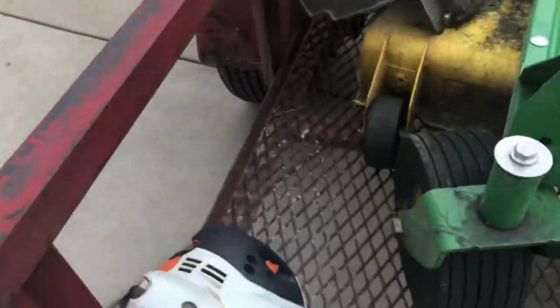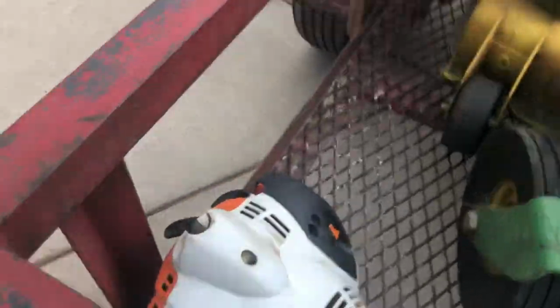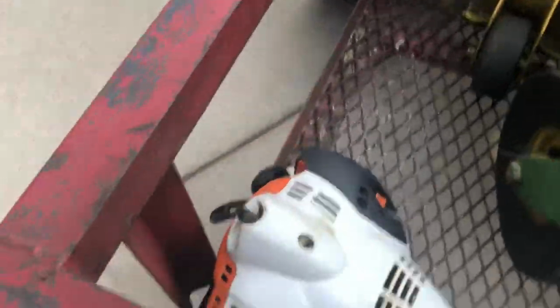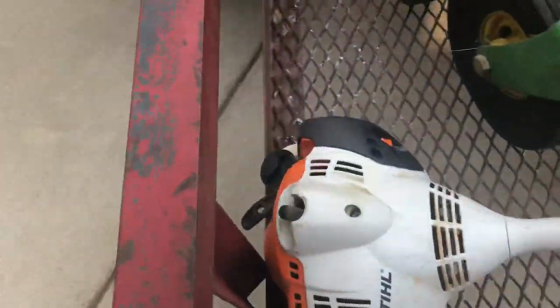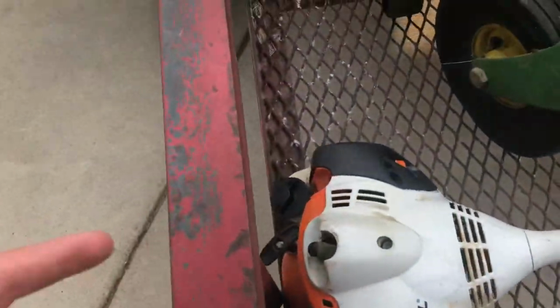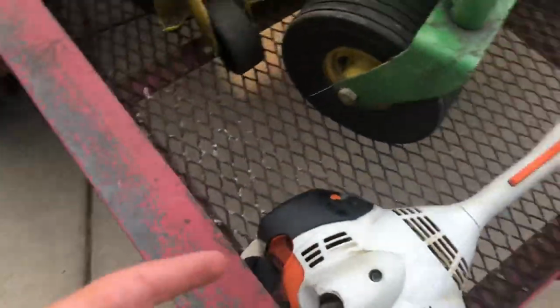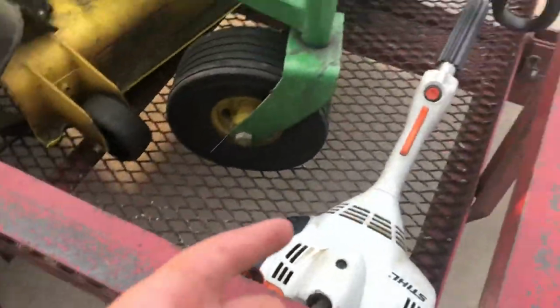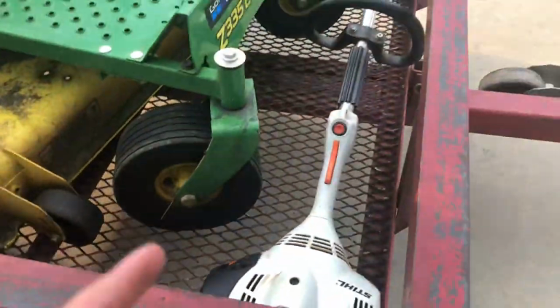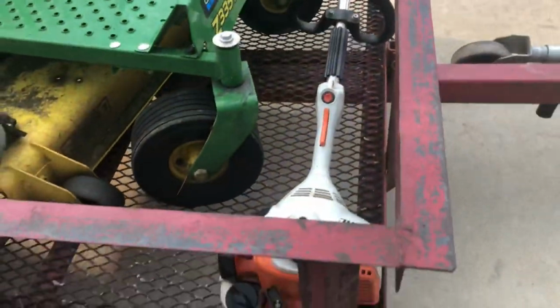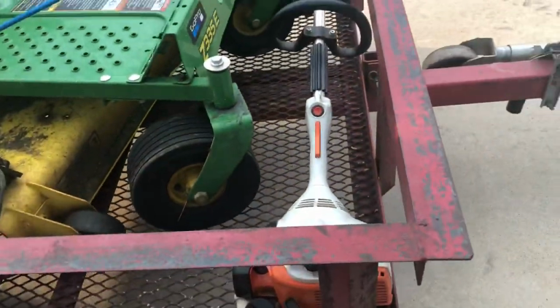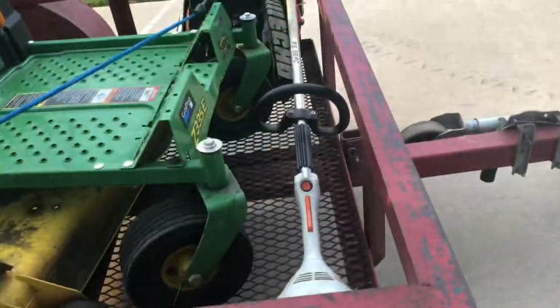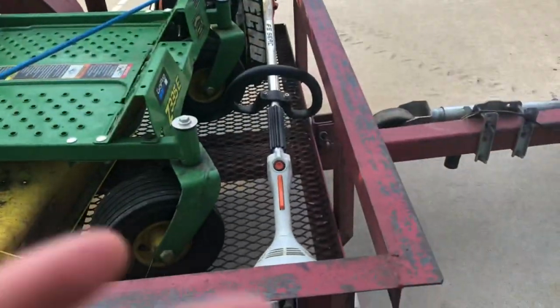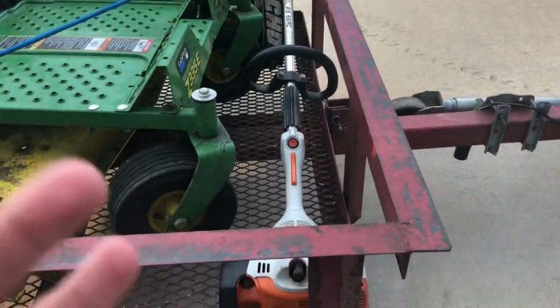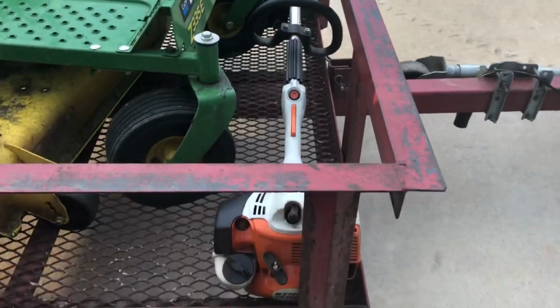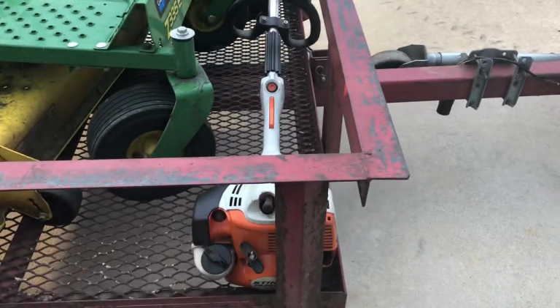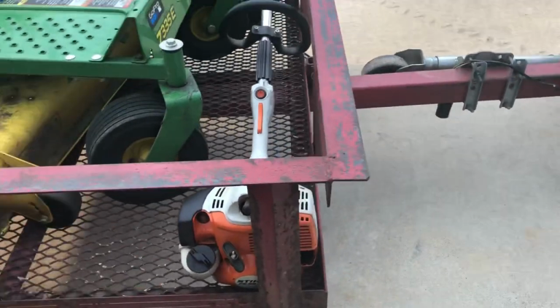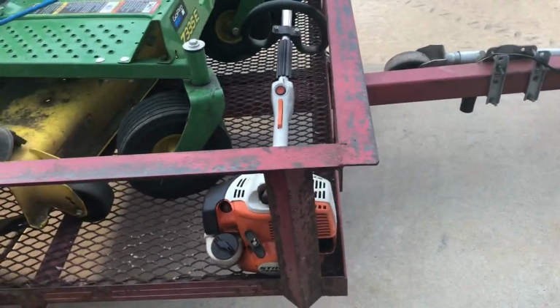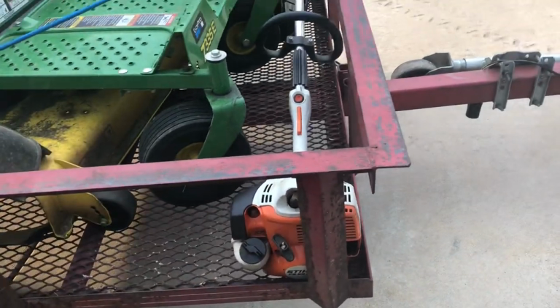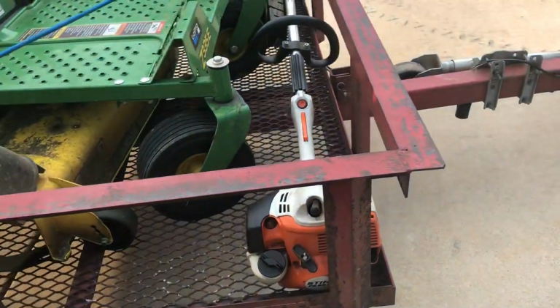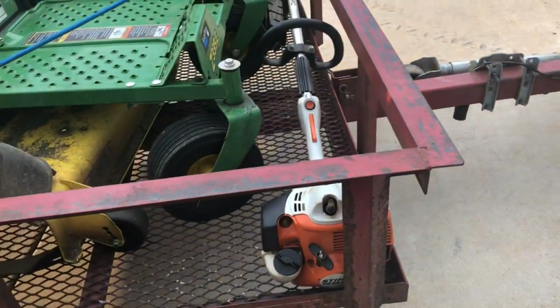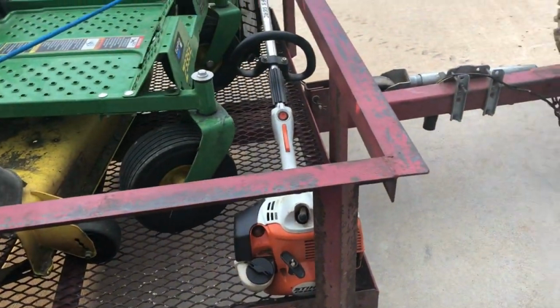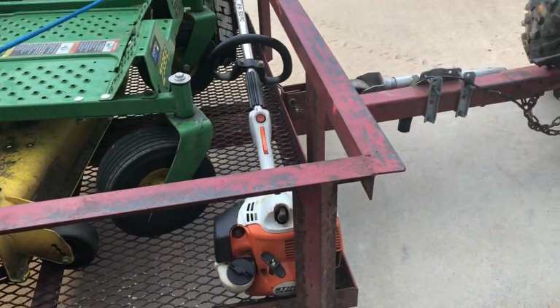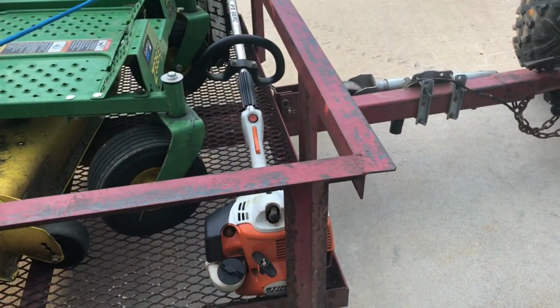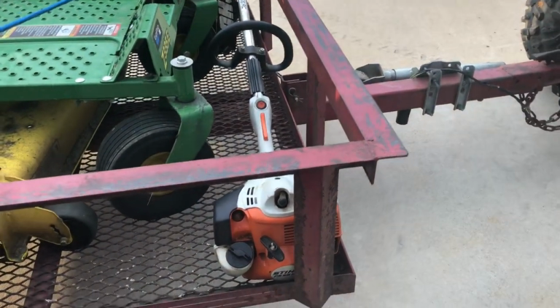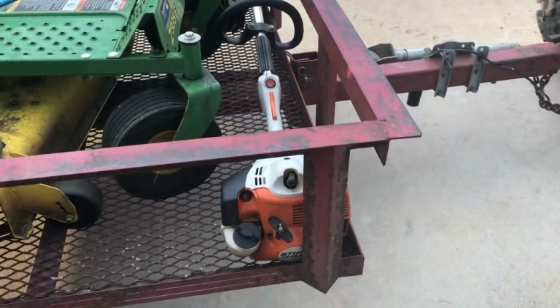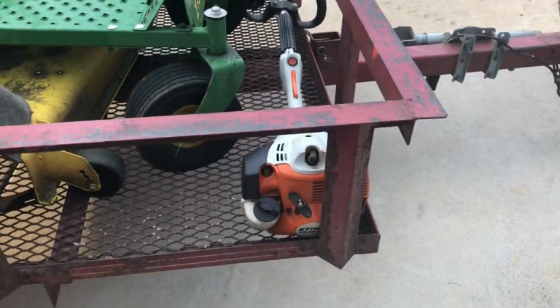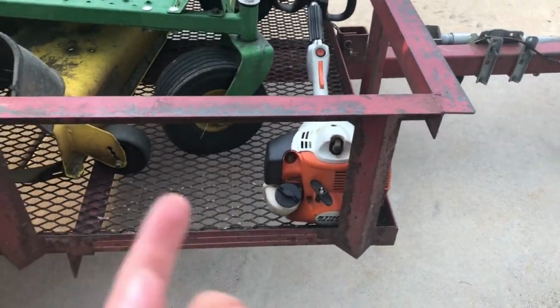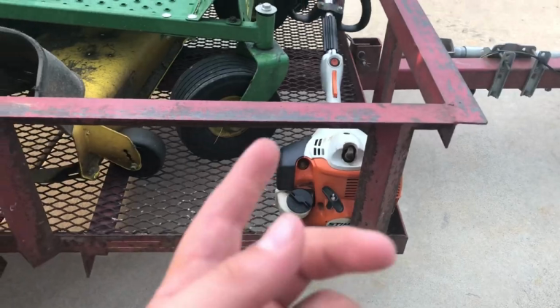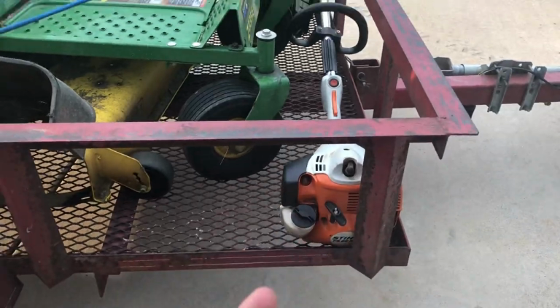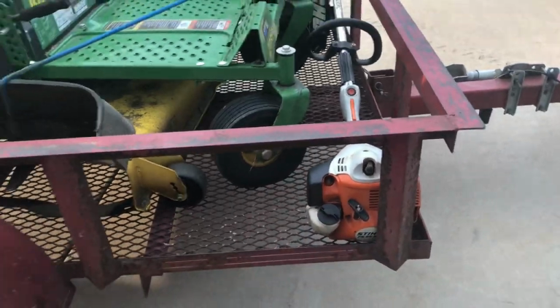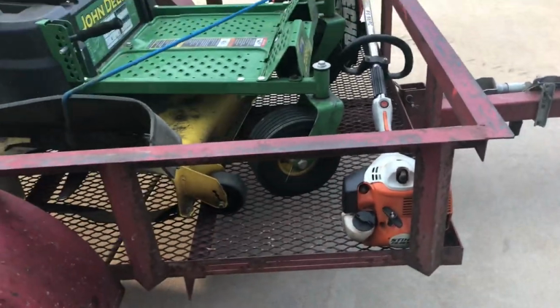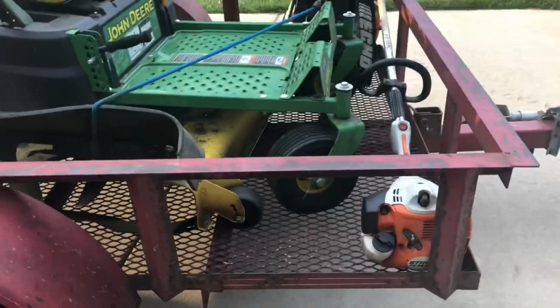Next I have the Stihl FS 56 RC. This weed eater has held up like a champ — it is crazy. I recommend this even if you're trying to do commercial work; this weed eater is still amazing. All Stihl equipment is amazing.